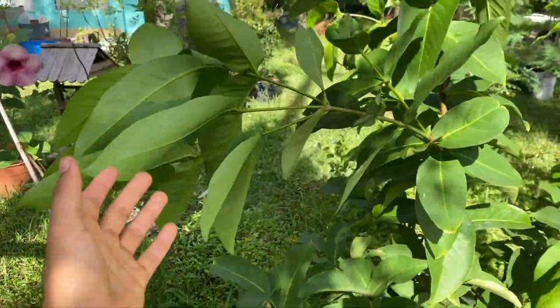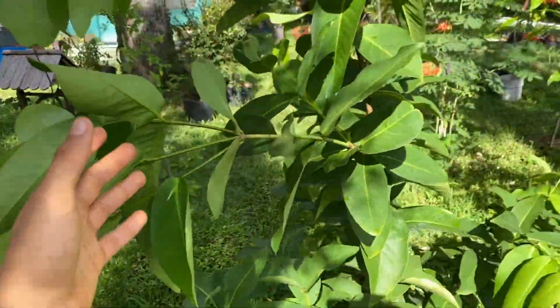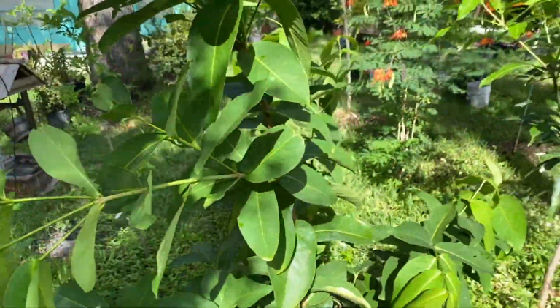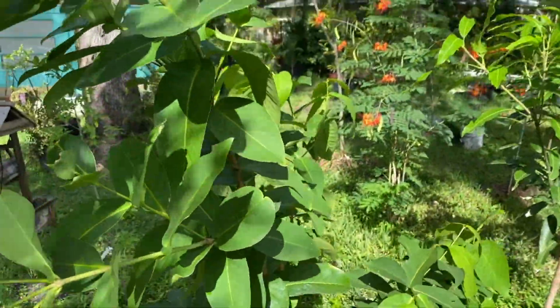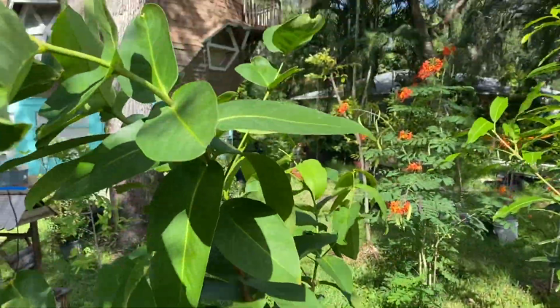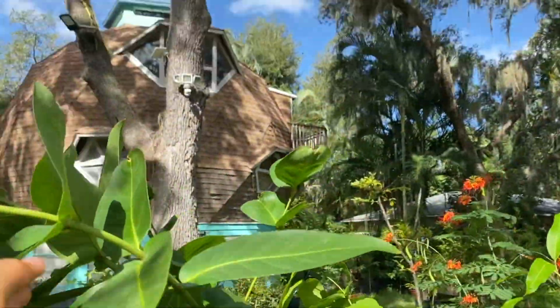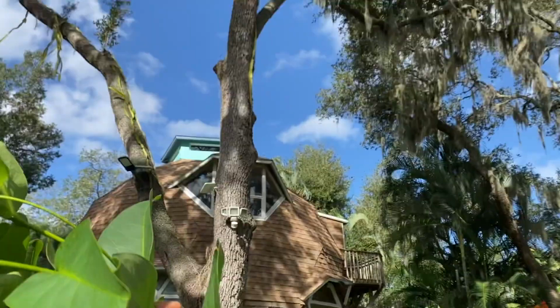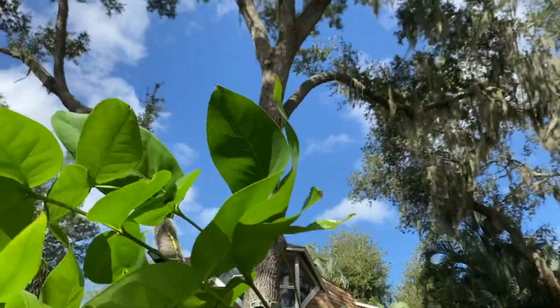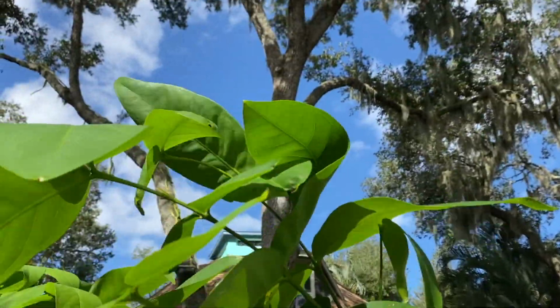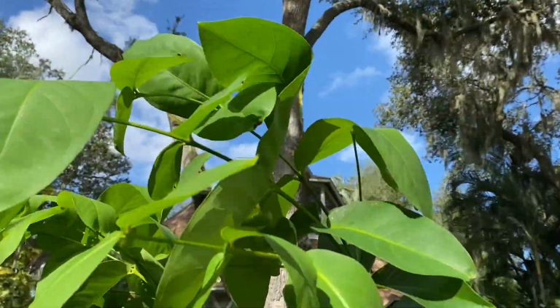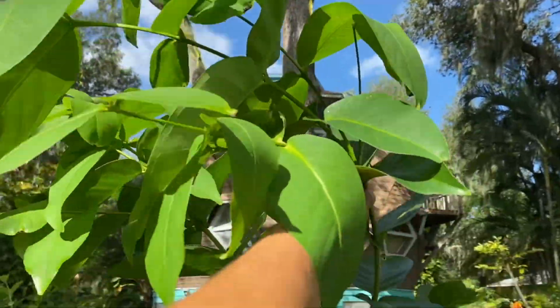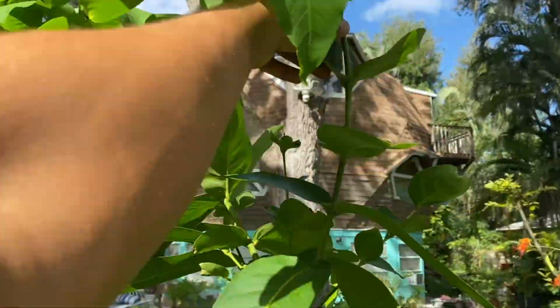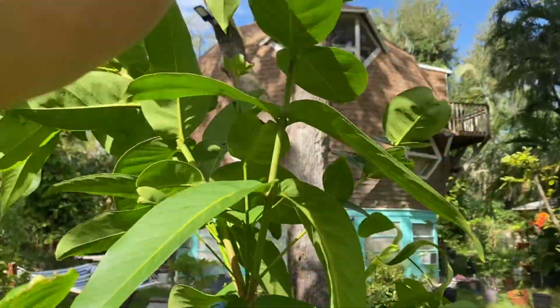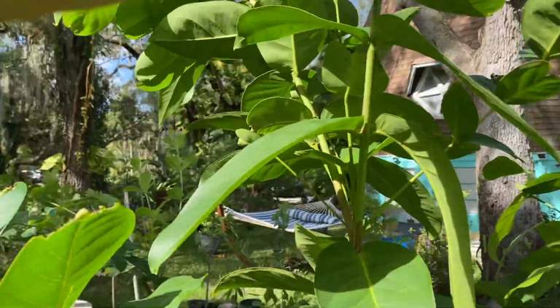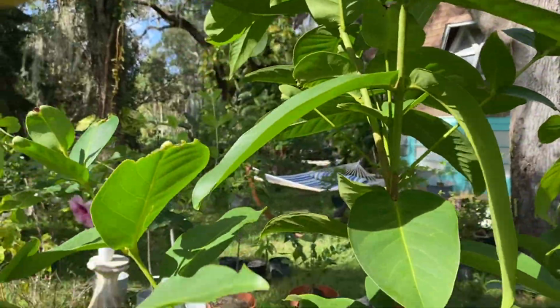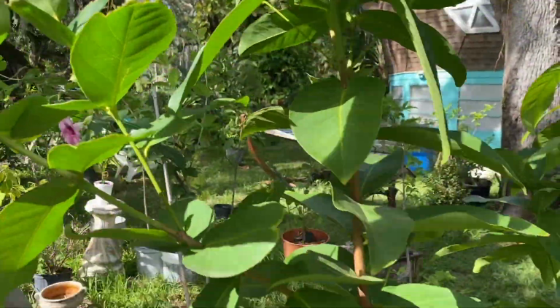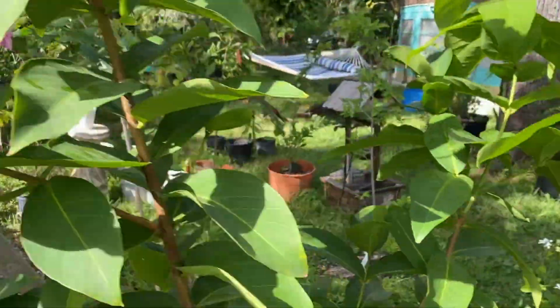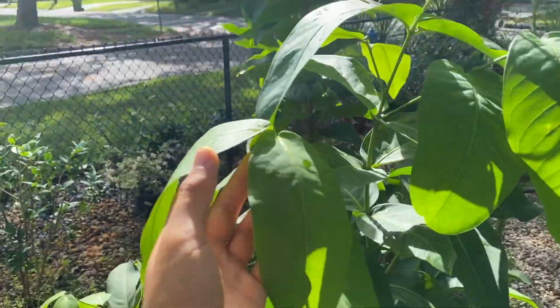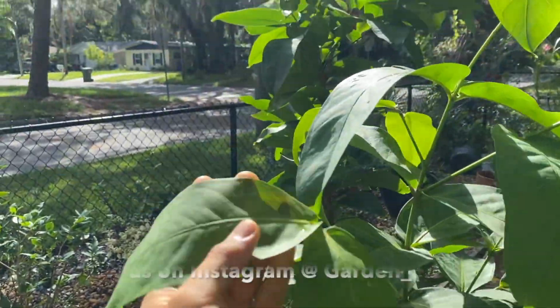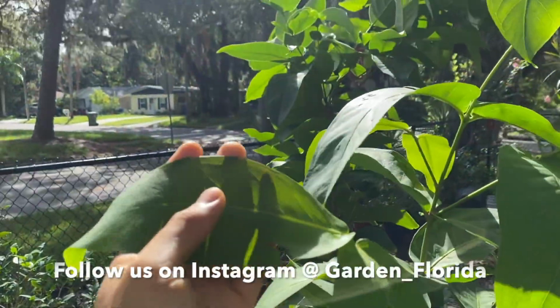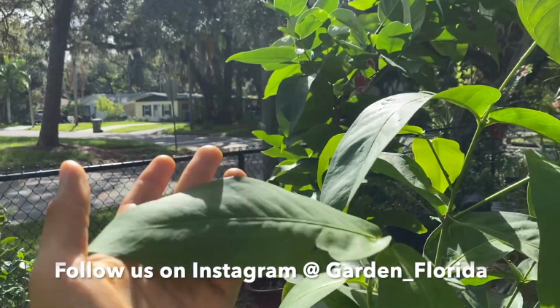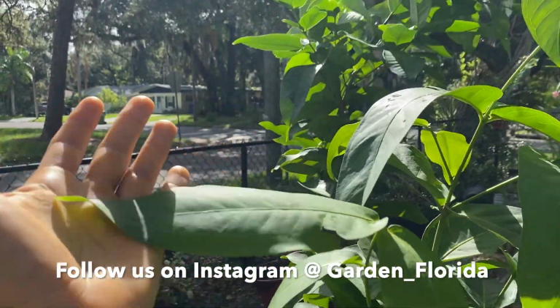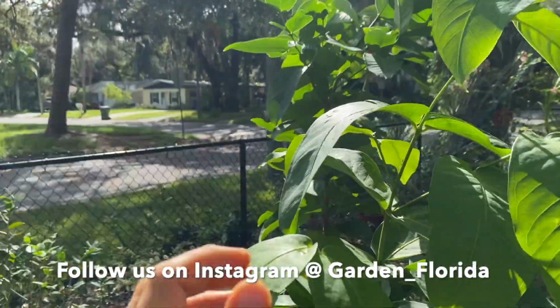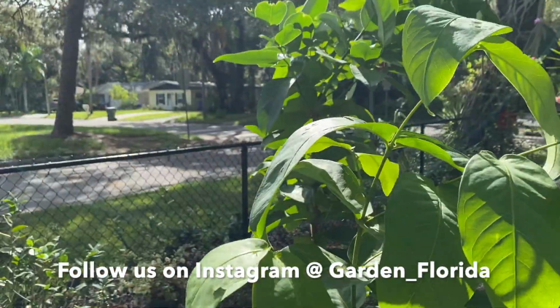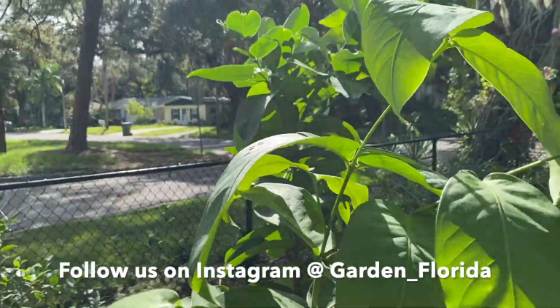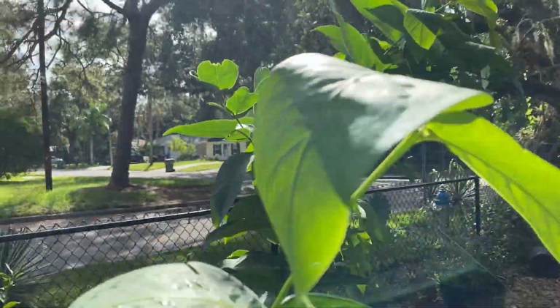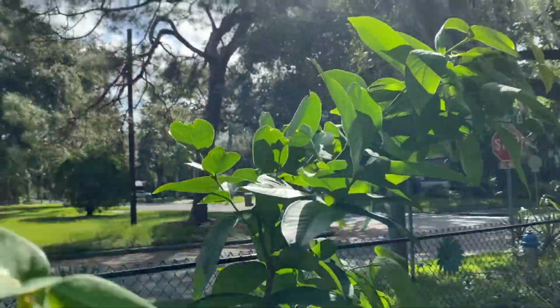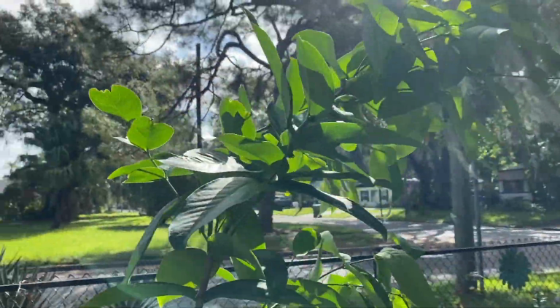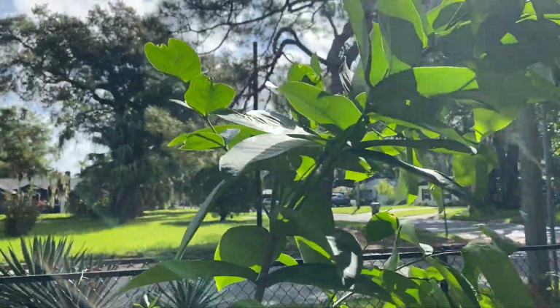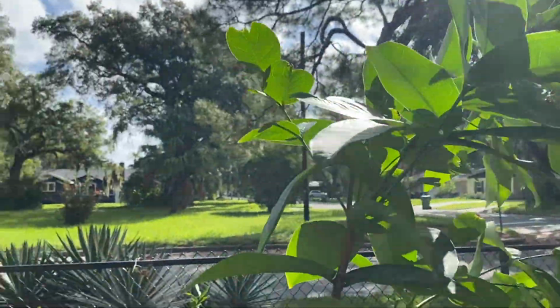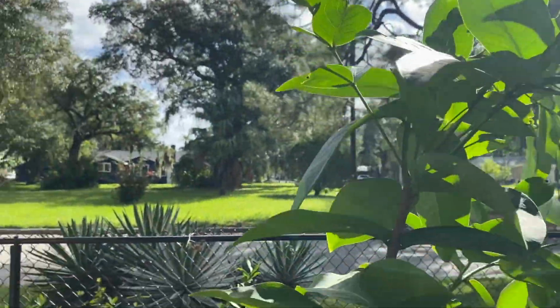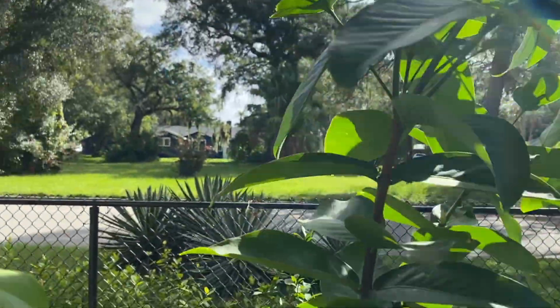As you can see it's just blowing in the wind. I do need to stake this tree right here. As you can tell from the new growth and the leaves, it's just doing really good. Very happy in the spot that it's in.